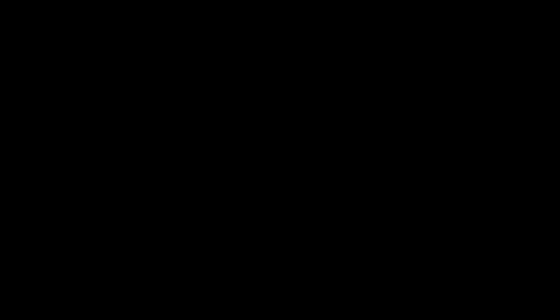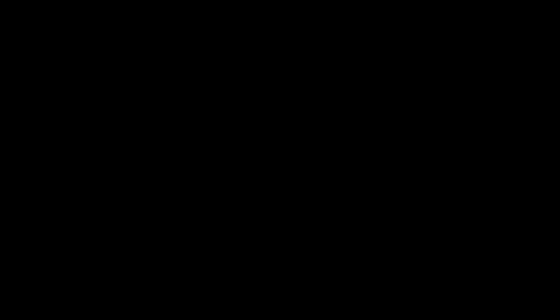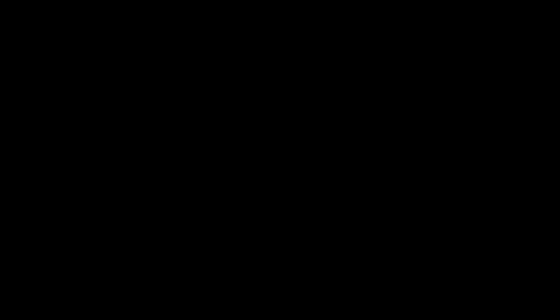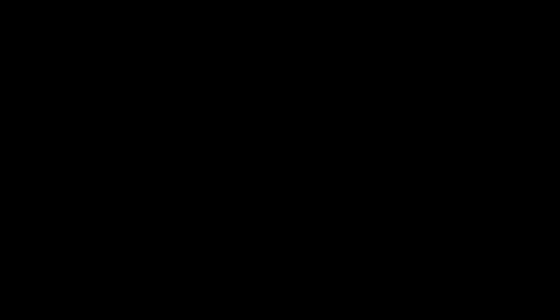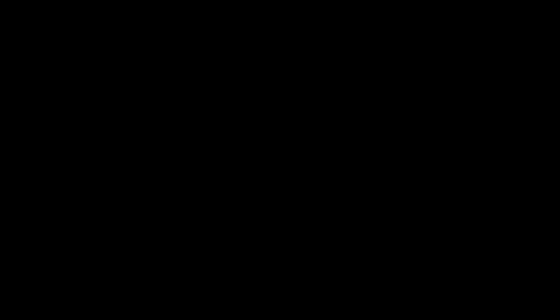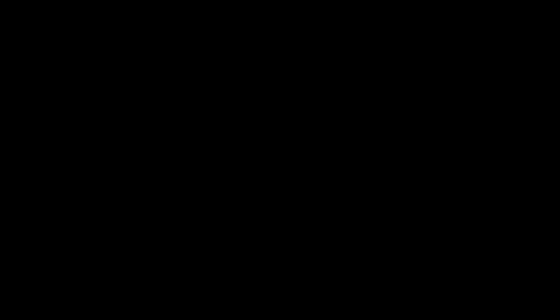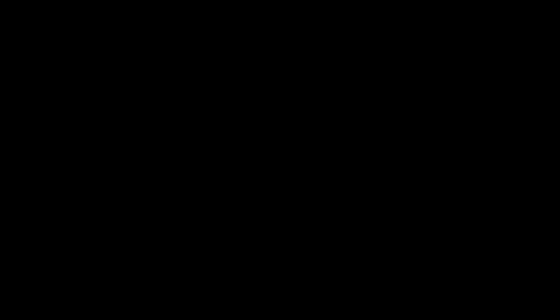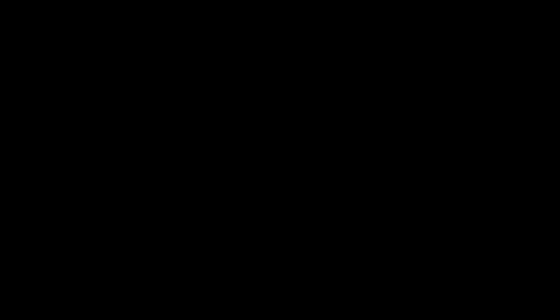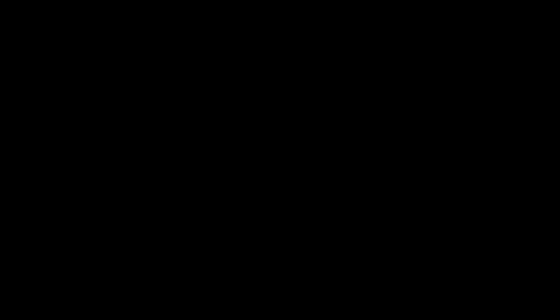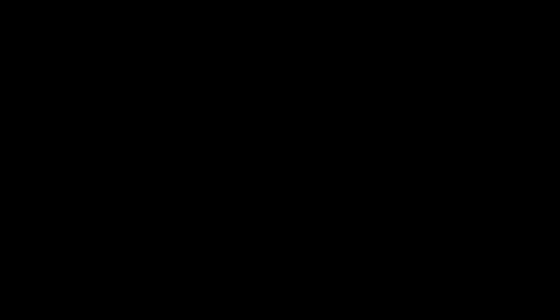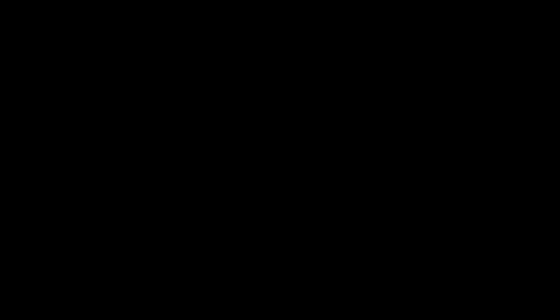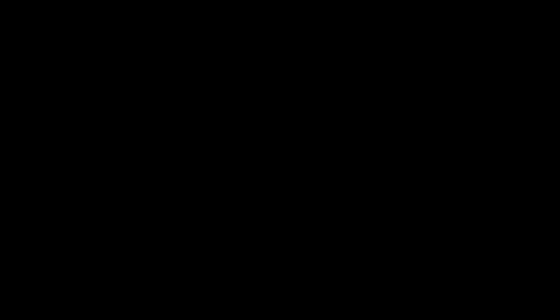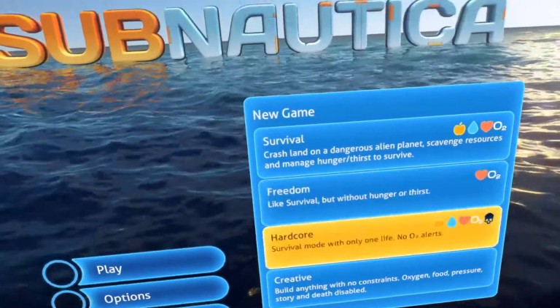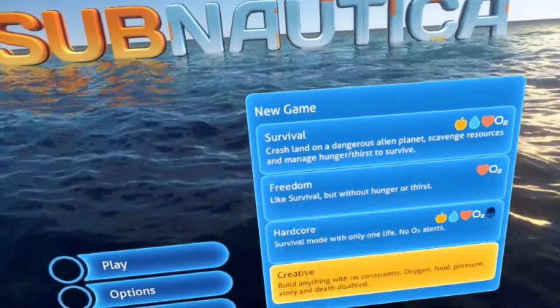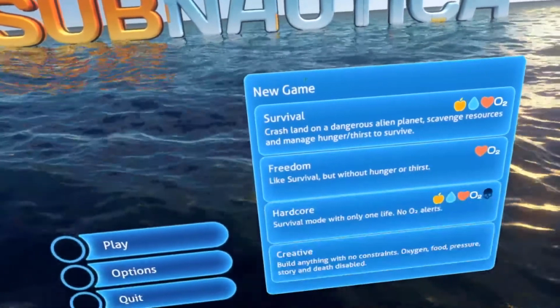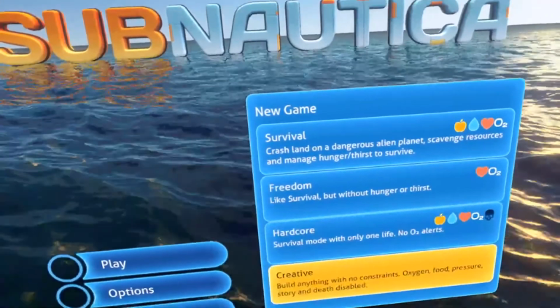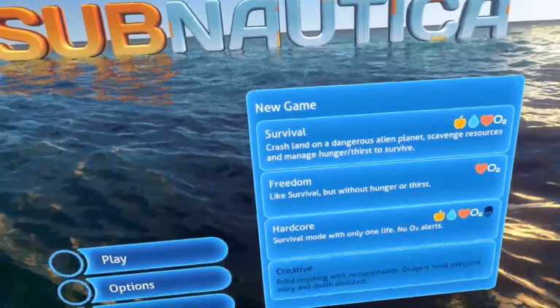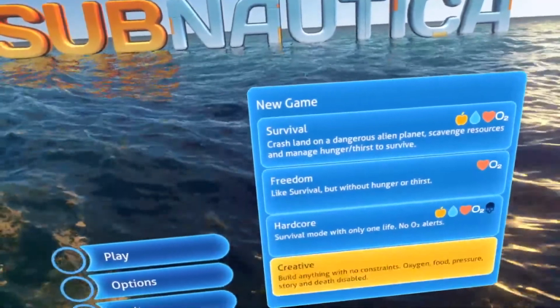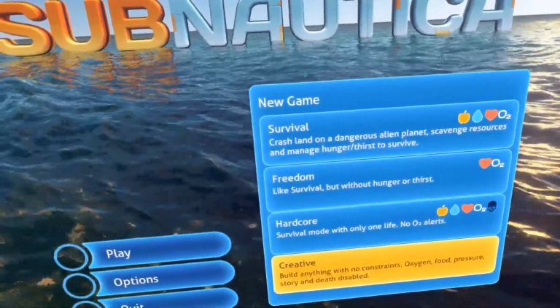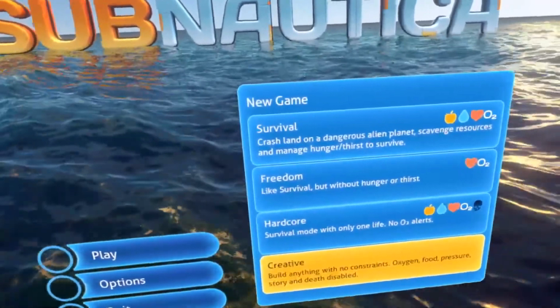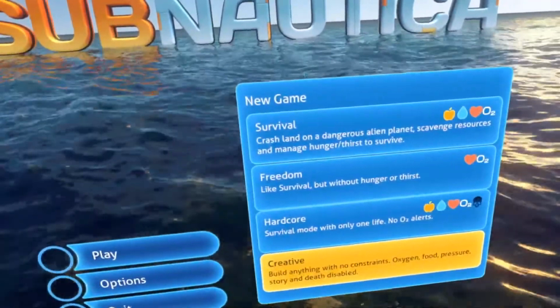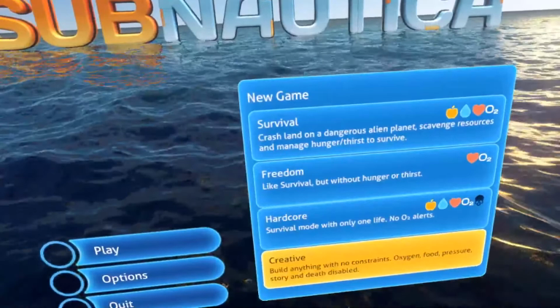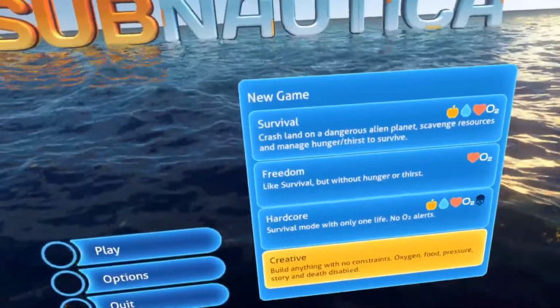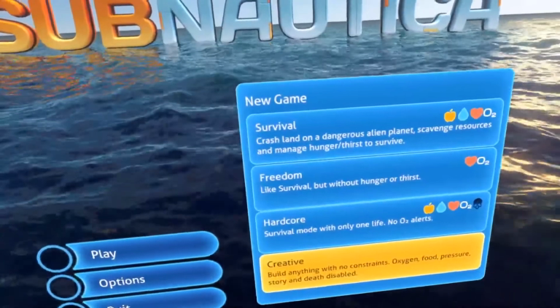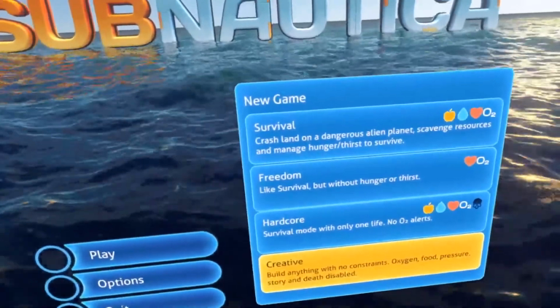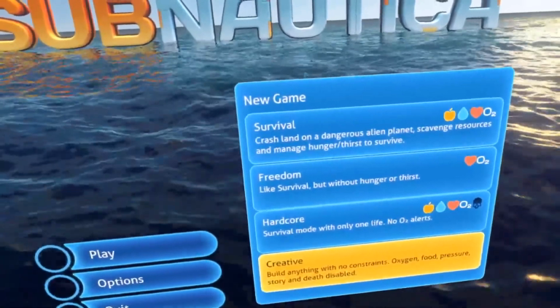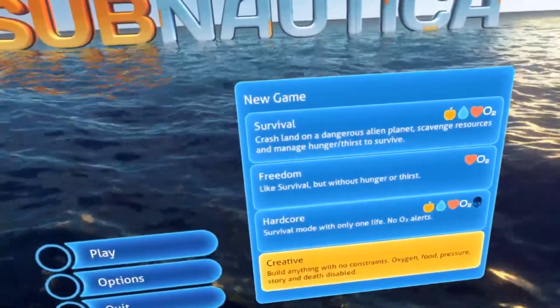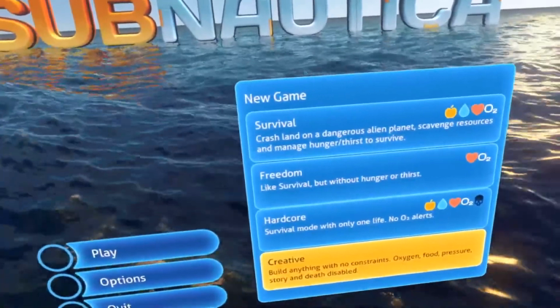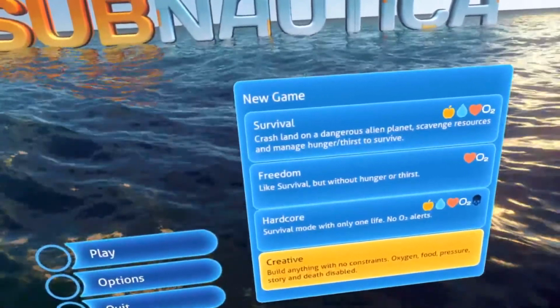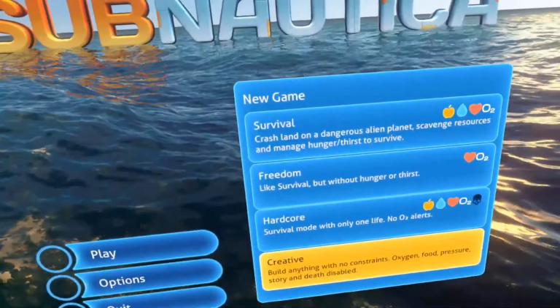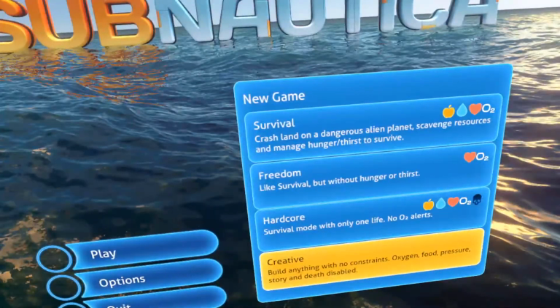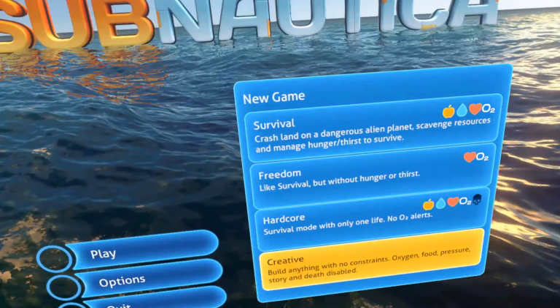We'll jump in this time and try creative mode — build anything with no constraints, oxygen, food, pressure, story, or death disabled.